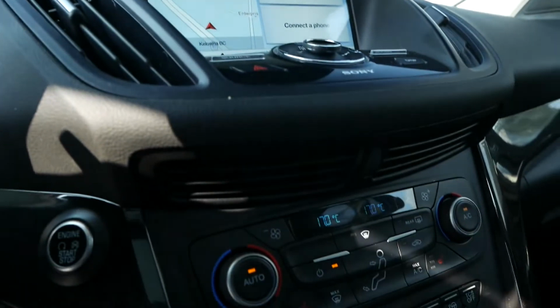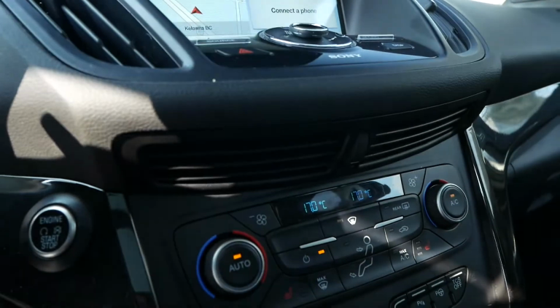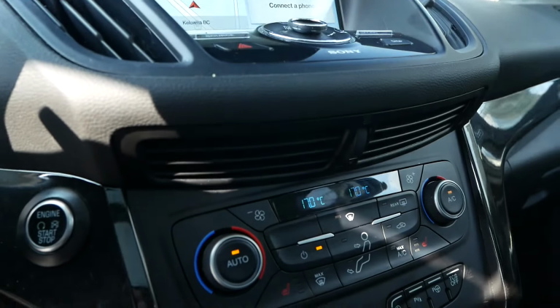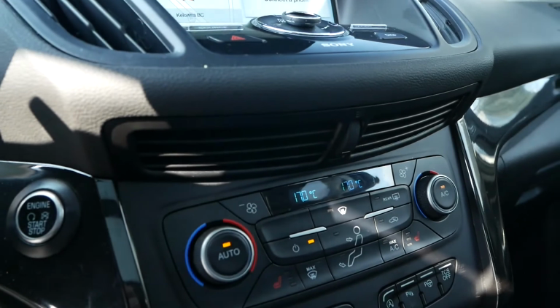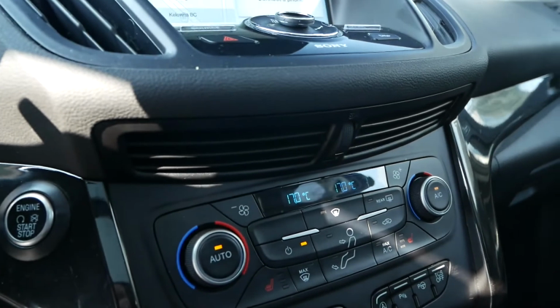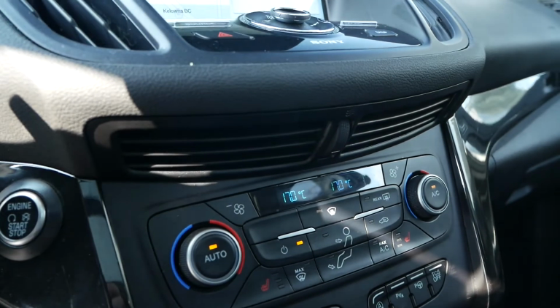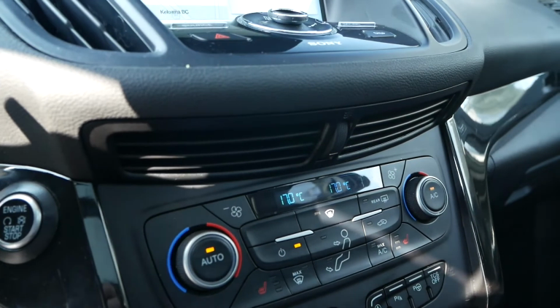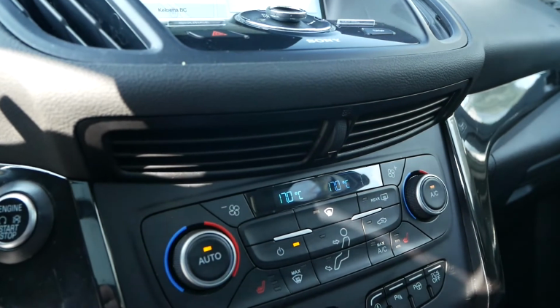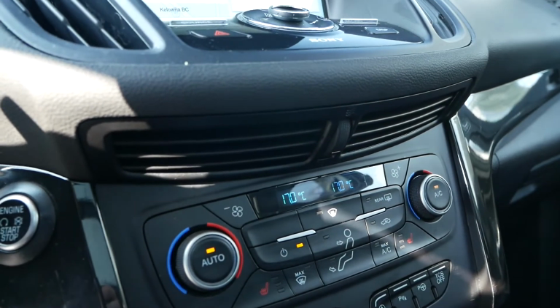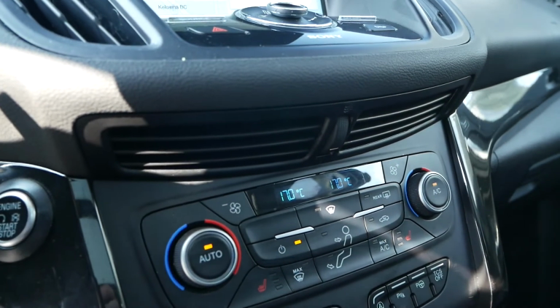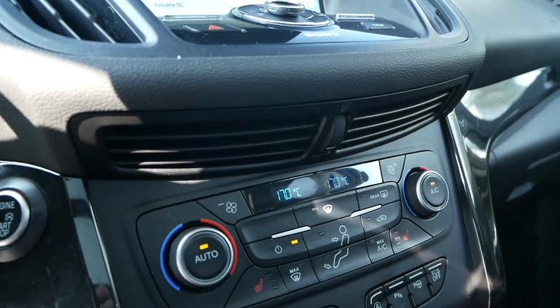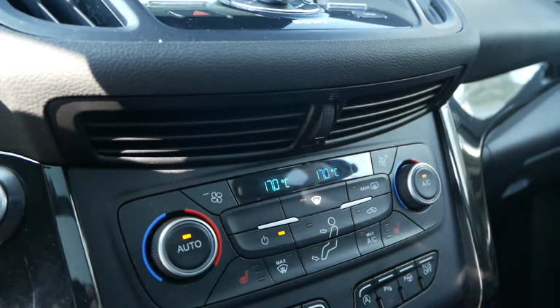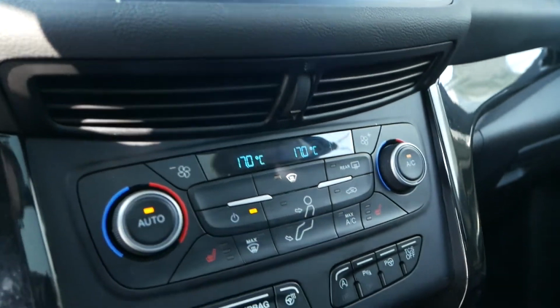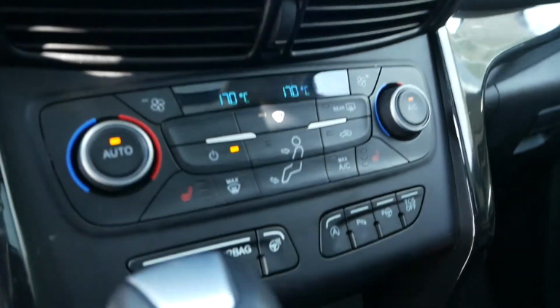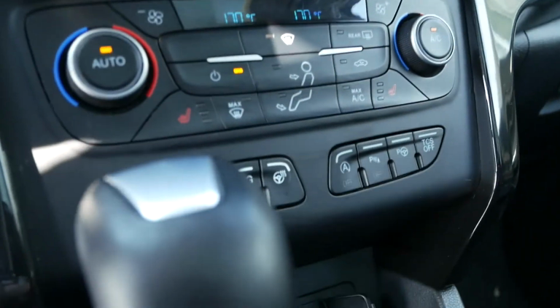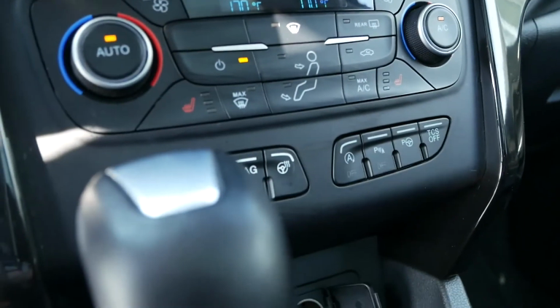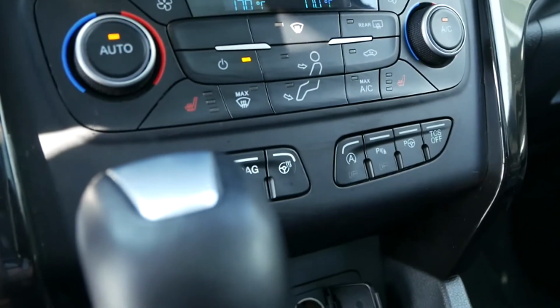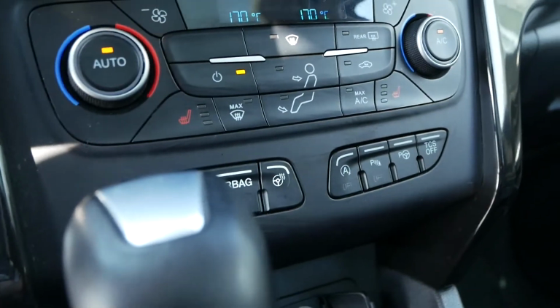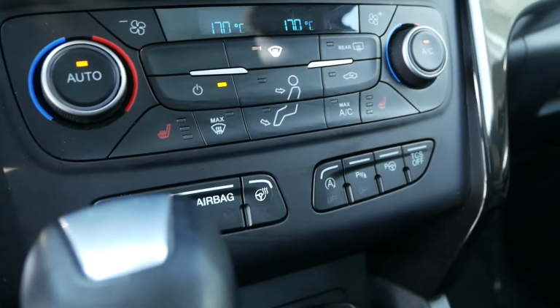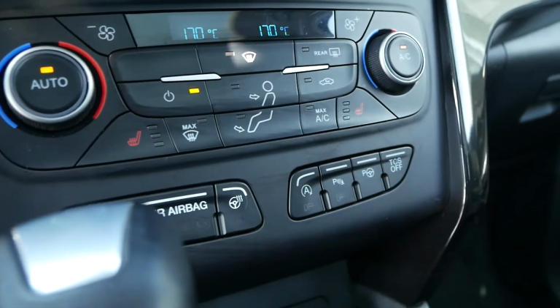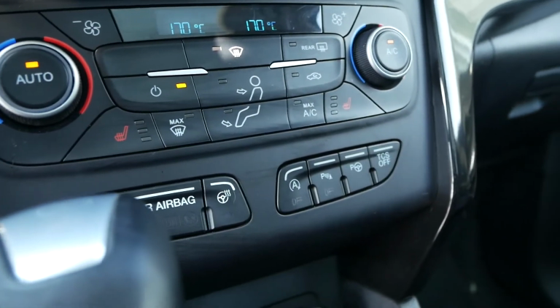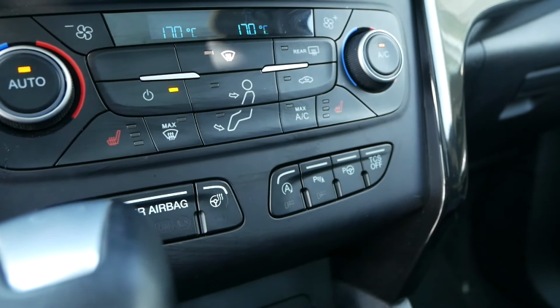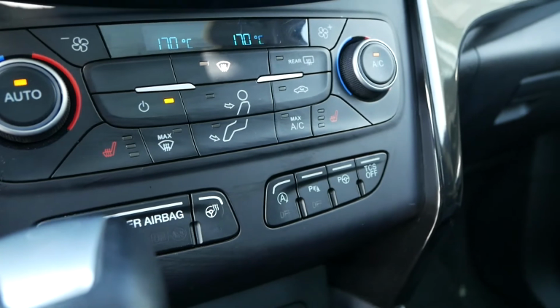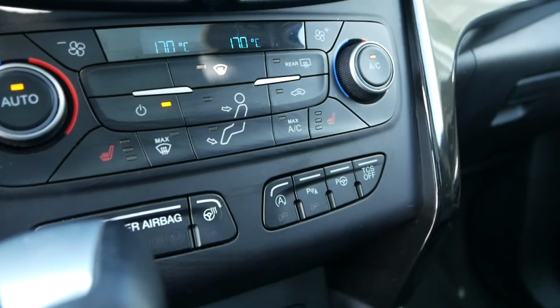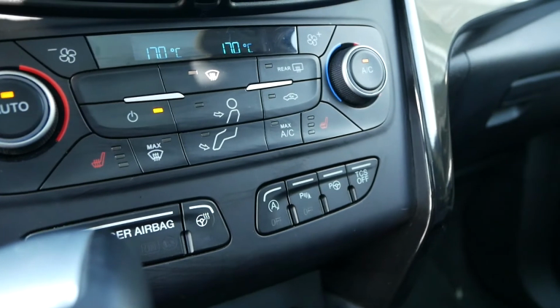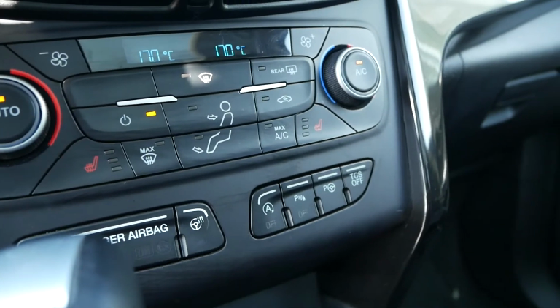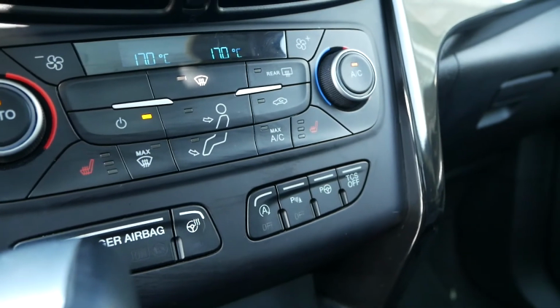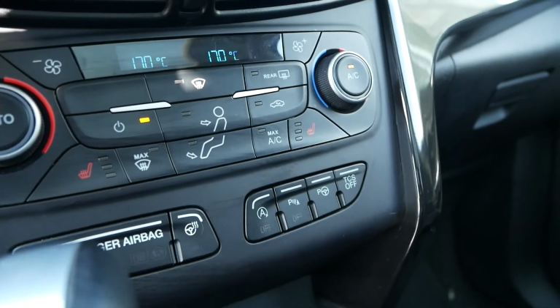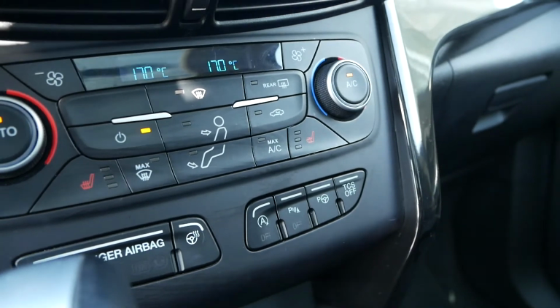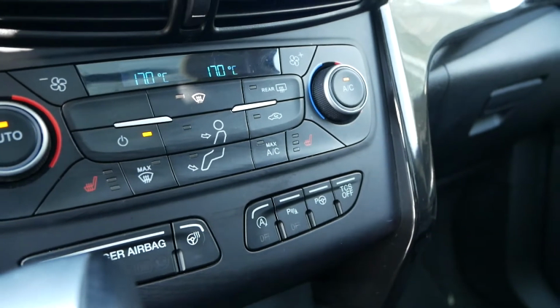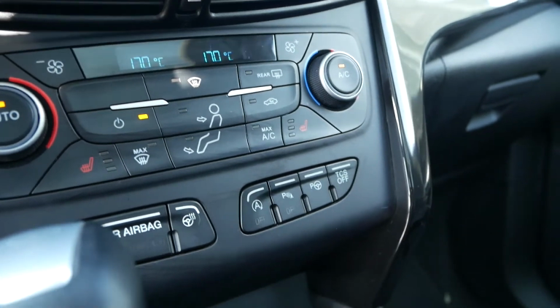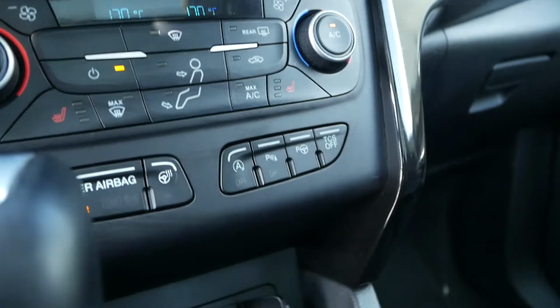Dual zone automatic climate controls including your heated front seats, heated steering wheel, auto start/stop, parking sensors, and other accessories.